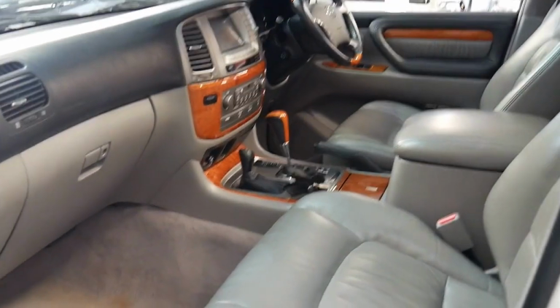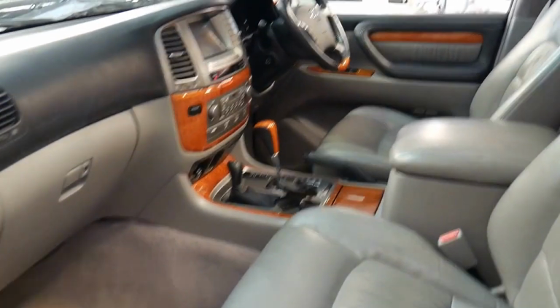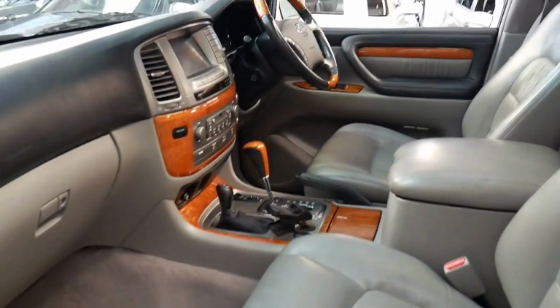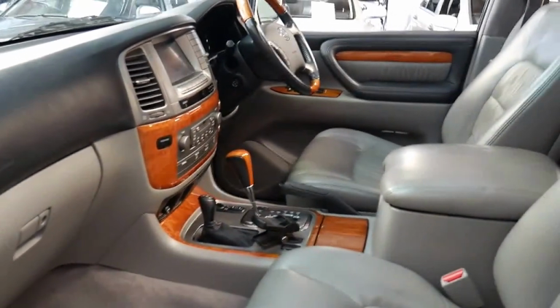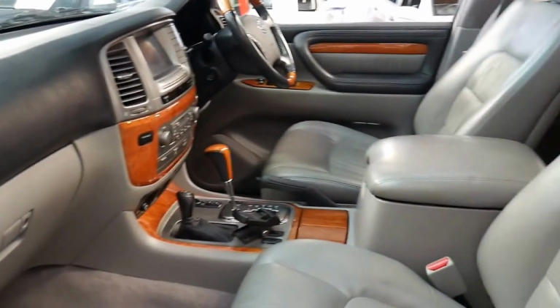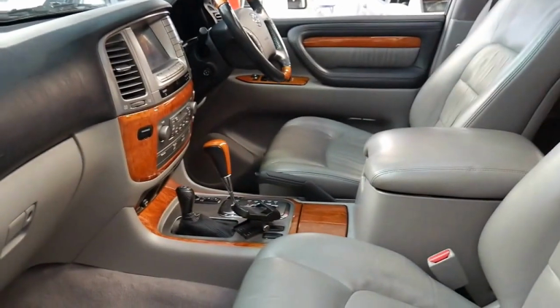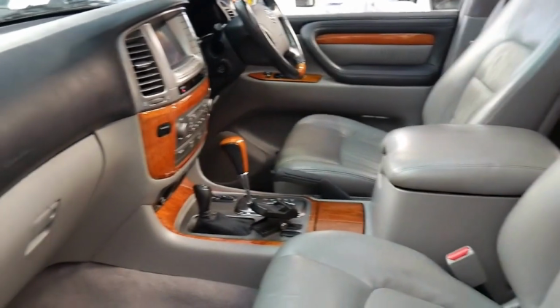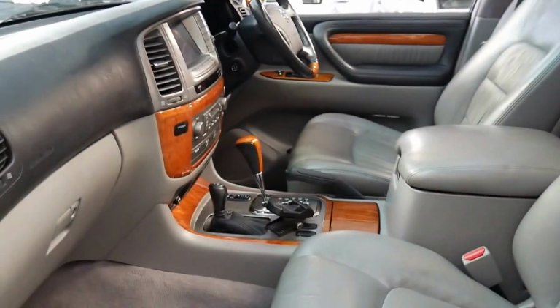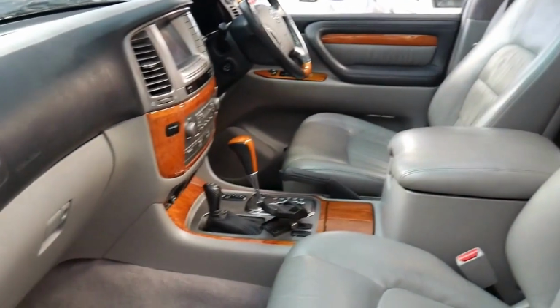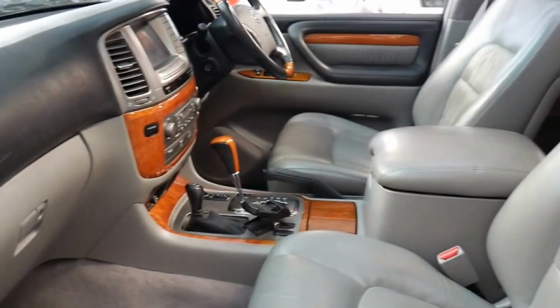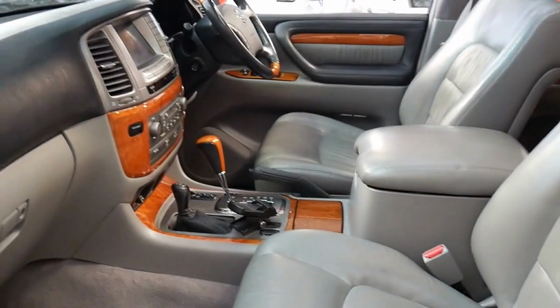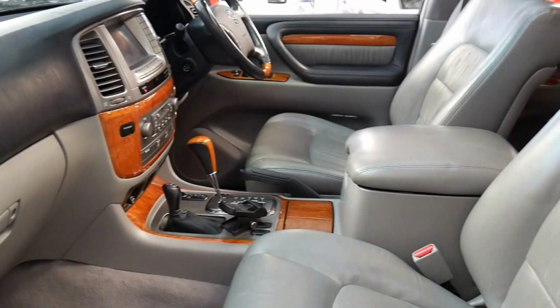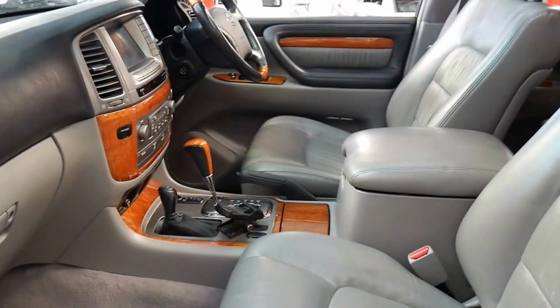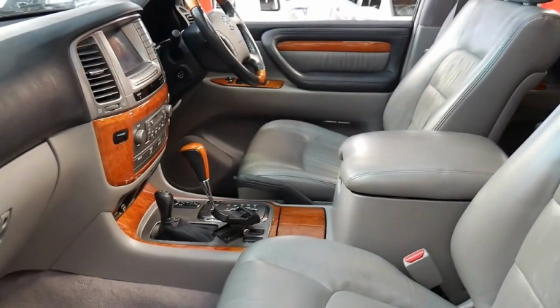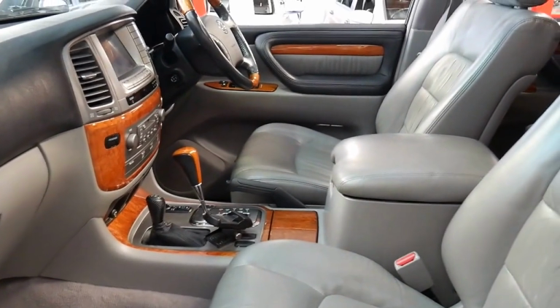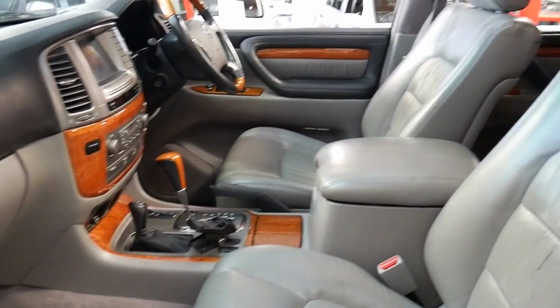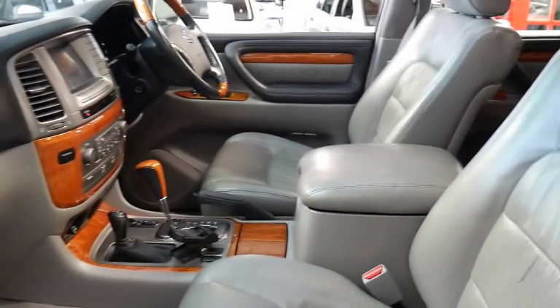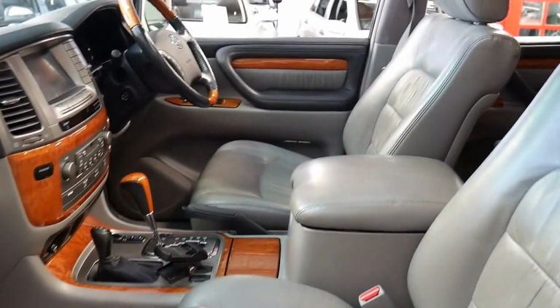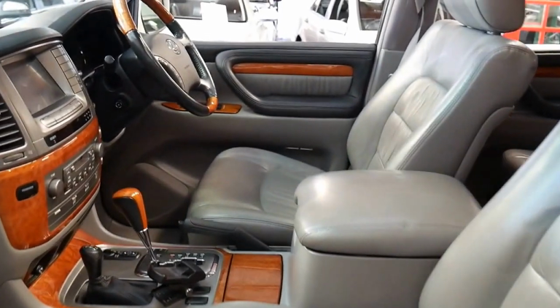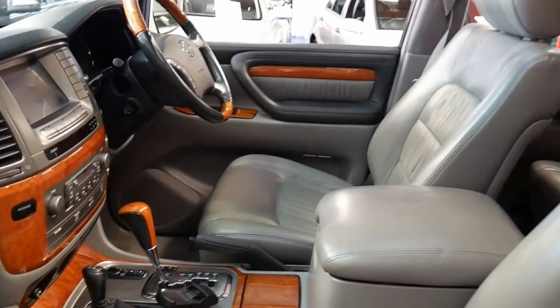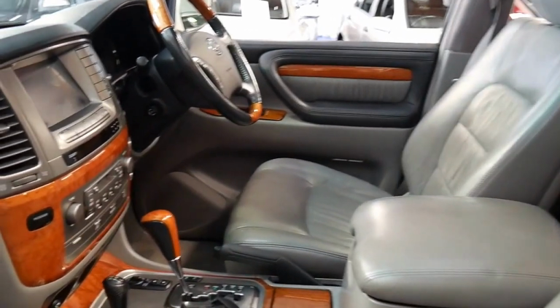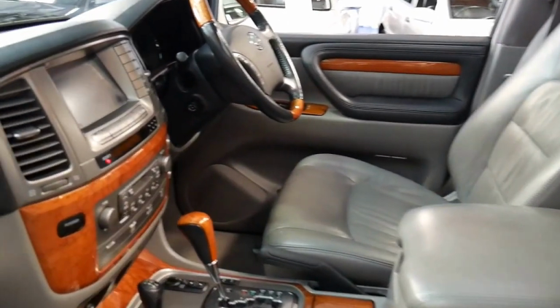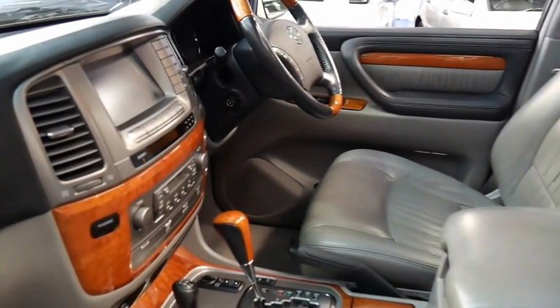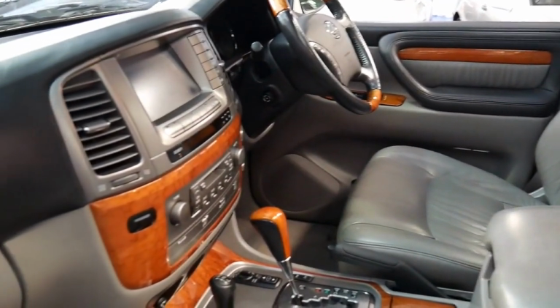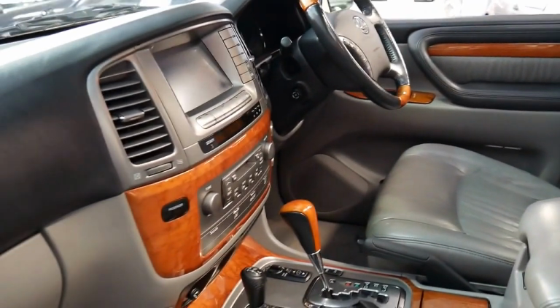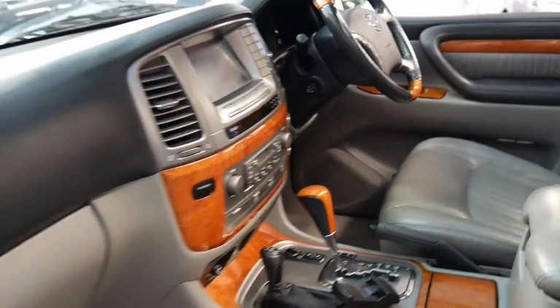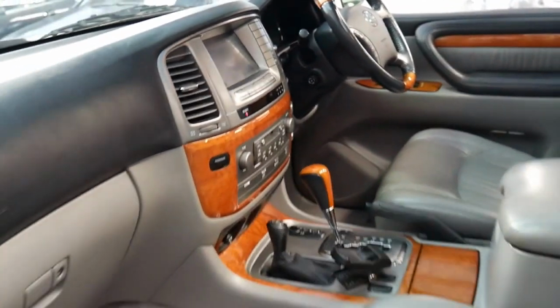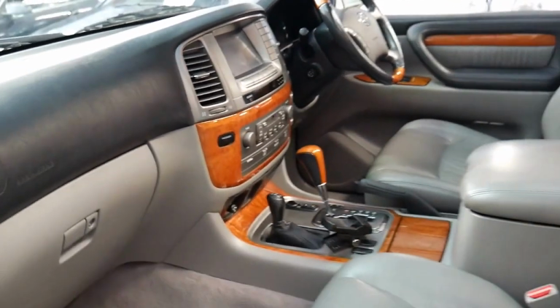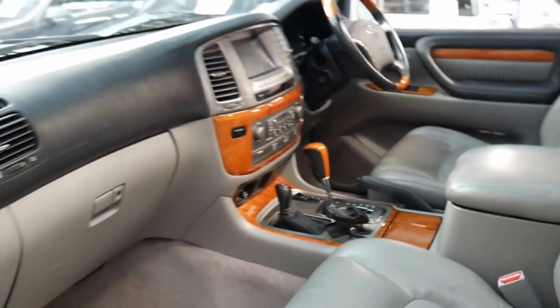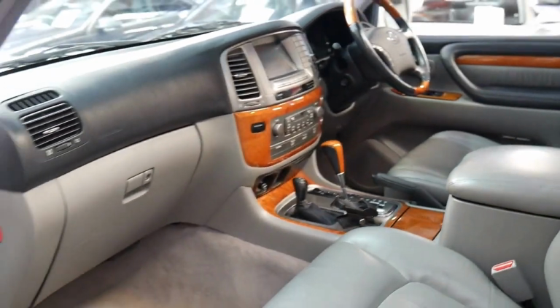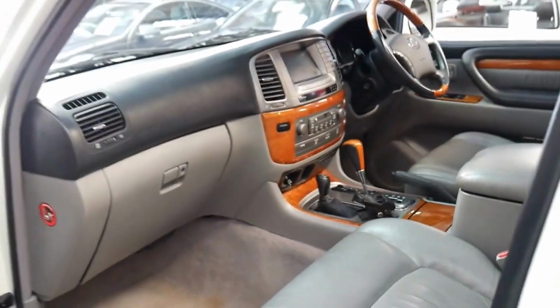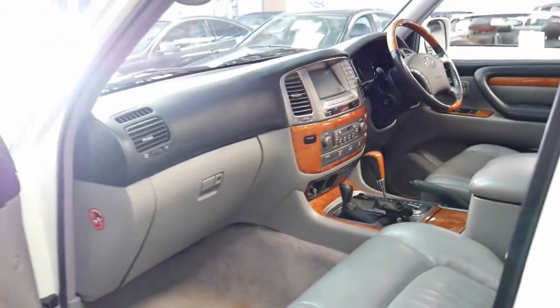Probably the only major service on these cars is at about 160,000 kilometres where you have the timing belt done. Other than that it's simply your normal oil changes, brakes, tyres and the like.